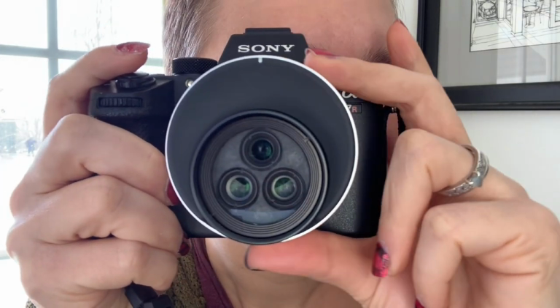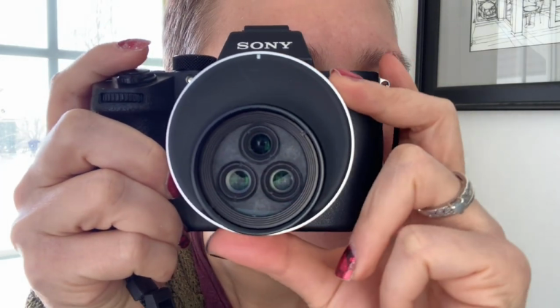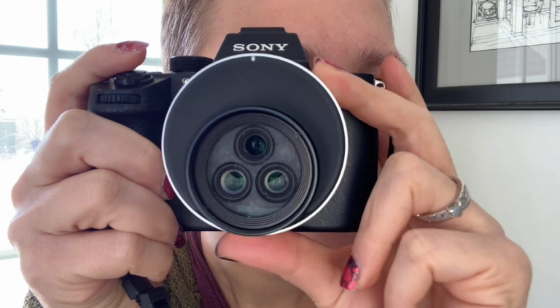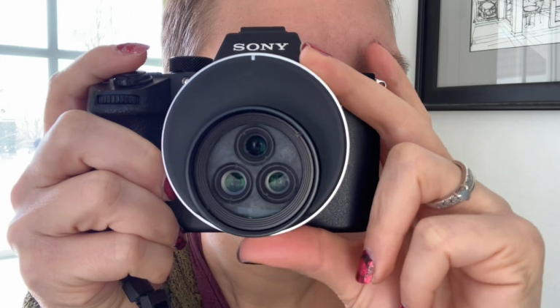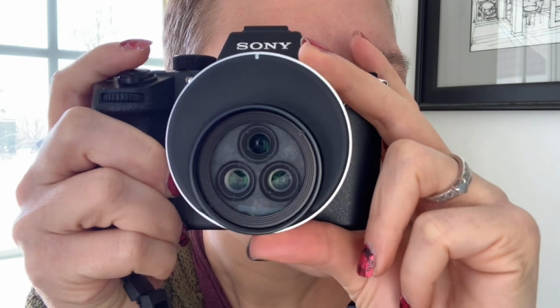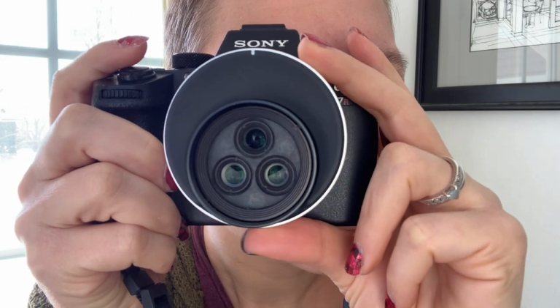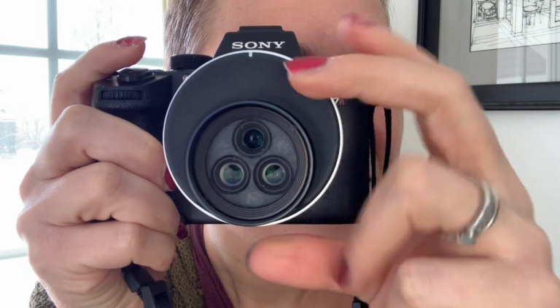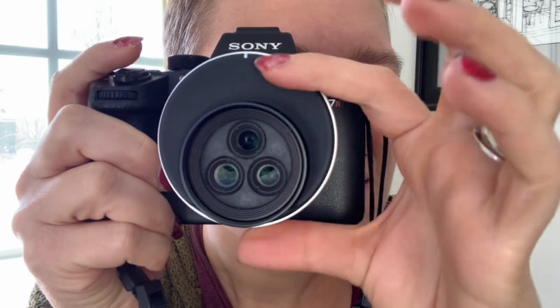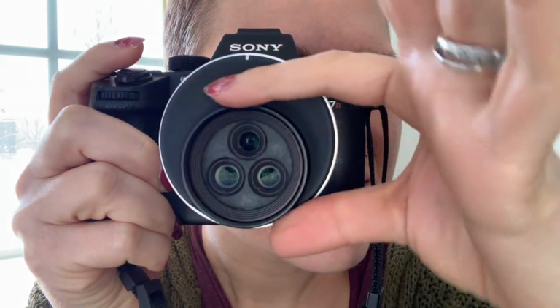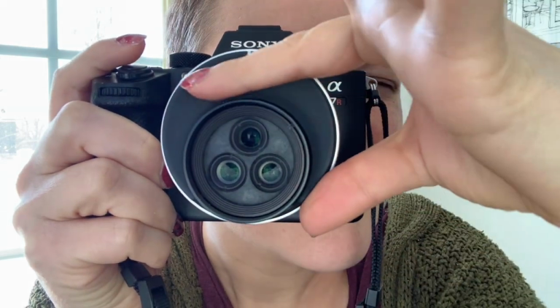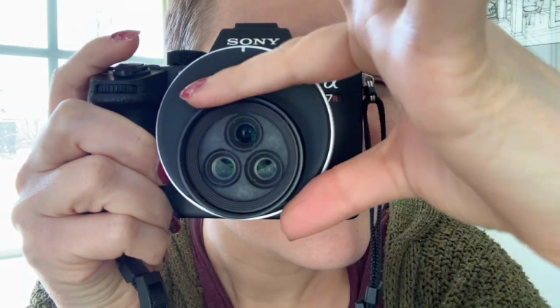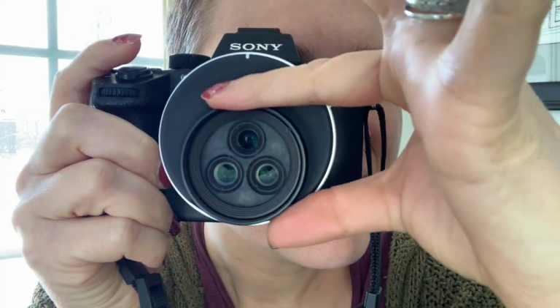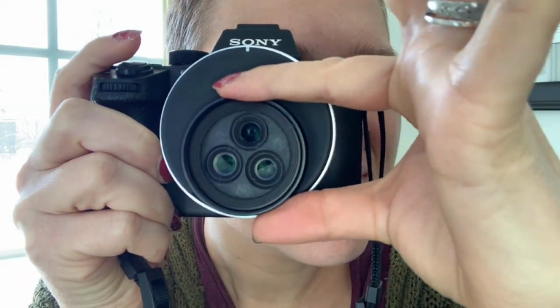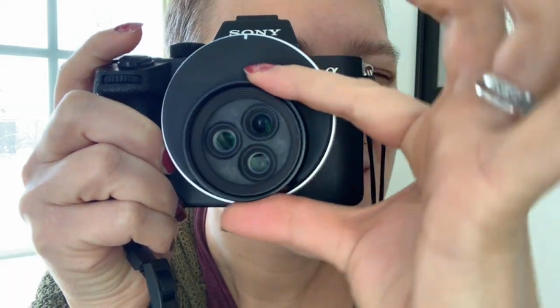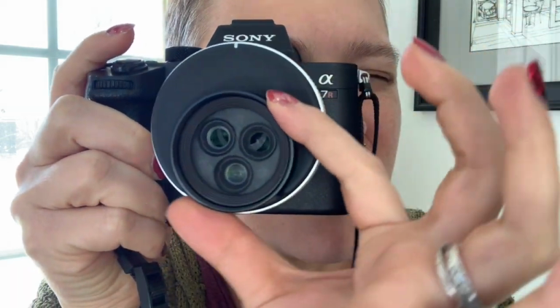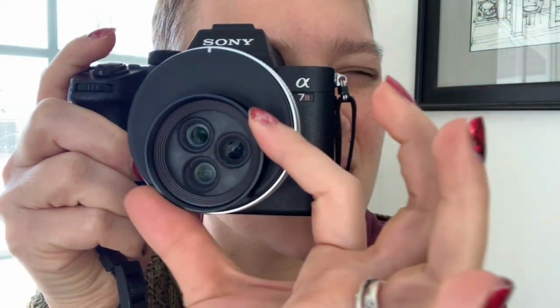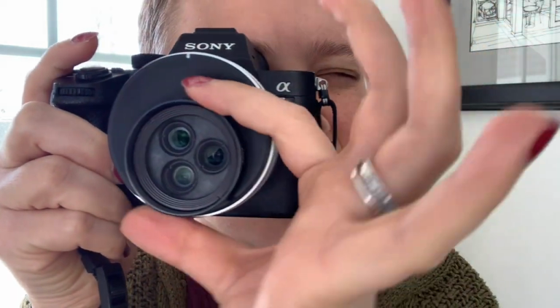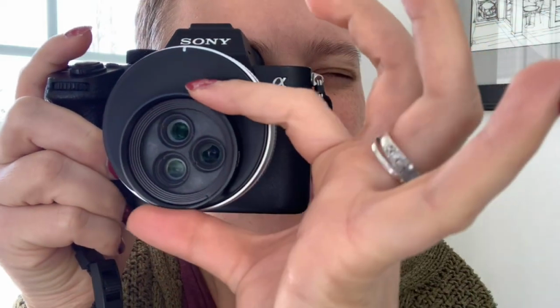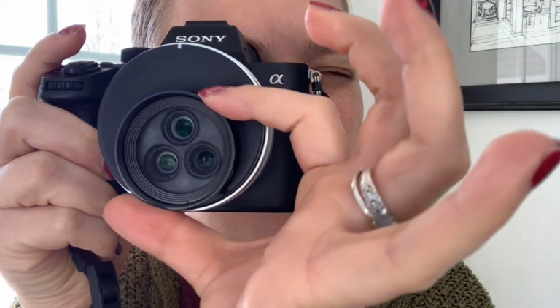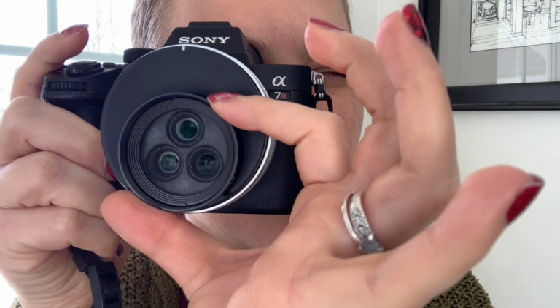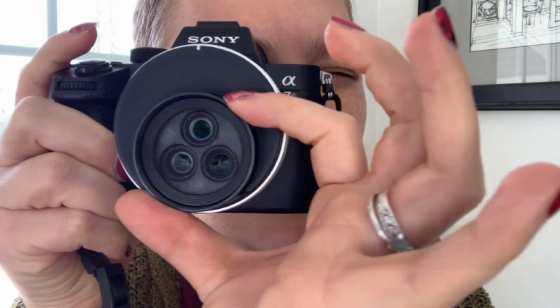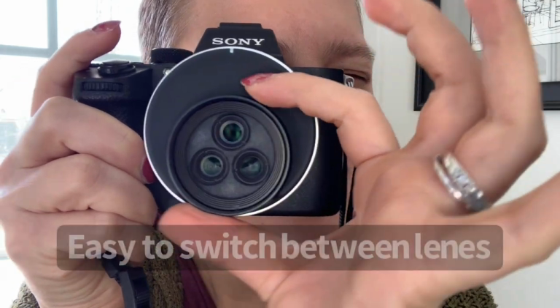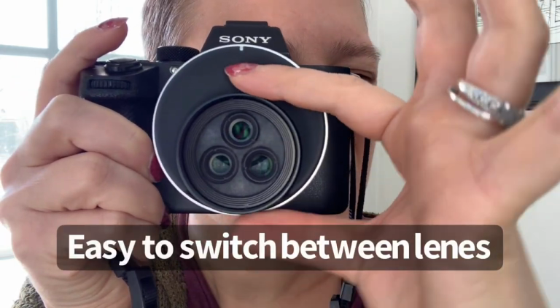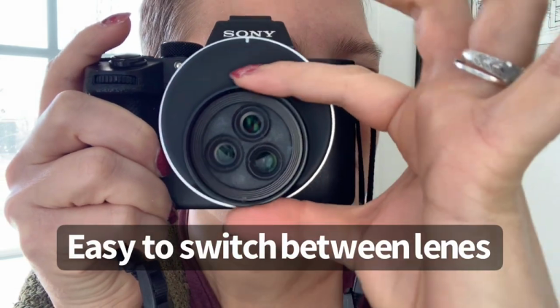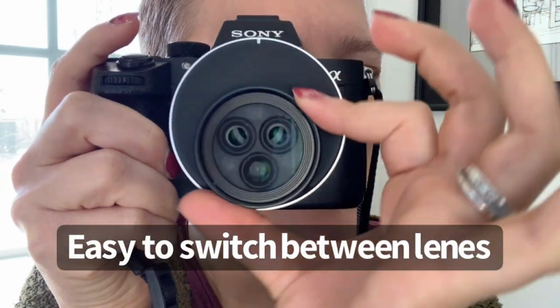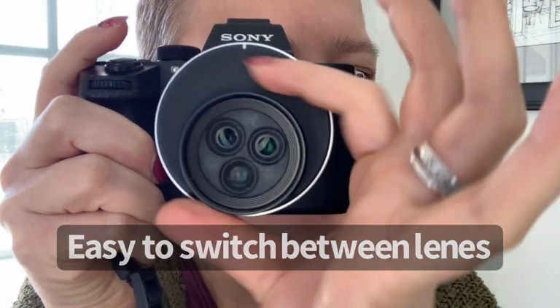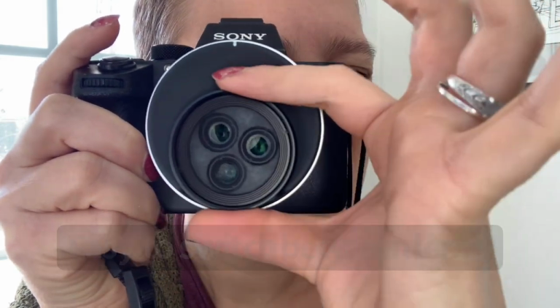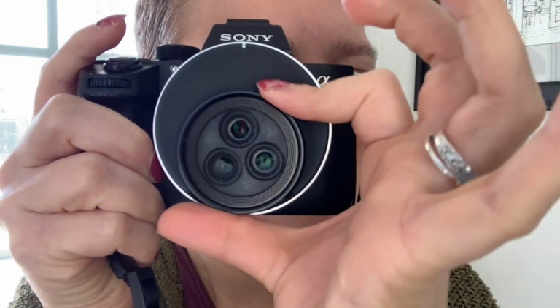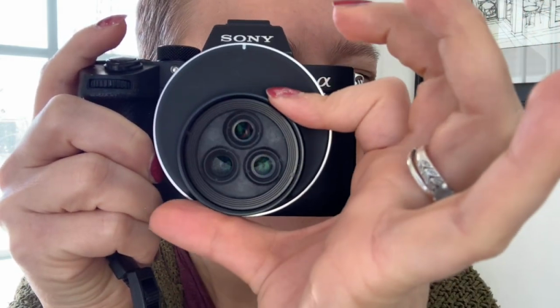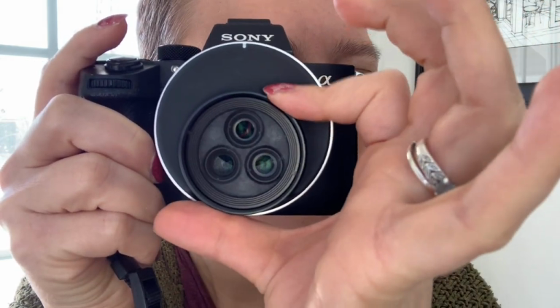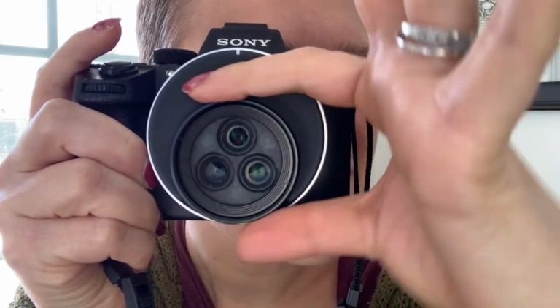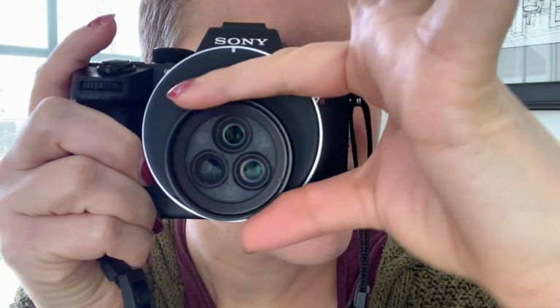Because this is a three-in-one lens, it makes it extremely versatile. You're able to take it into any situation and easily switch between the three different options to get the image that you want.